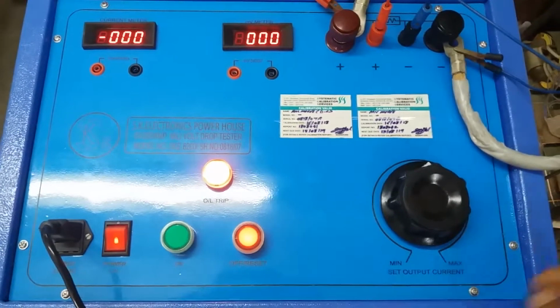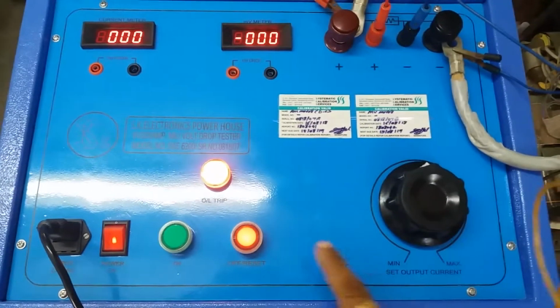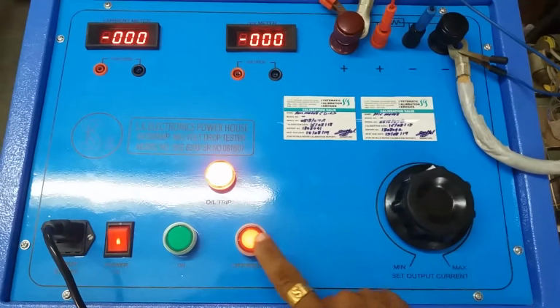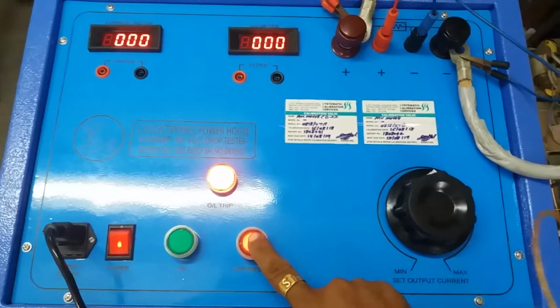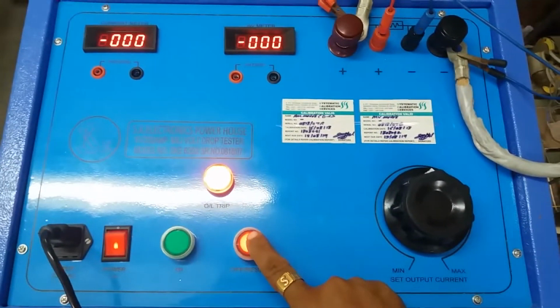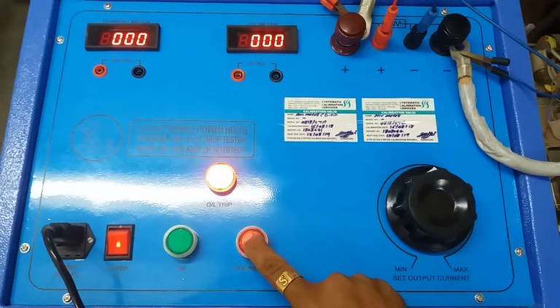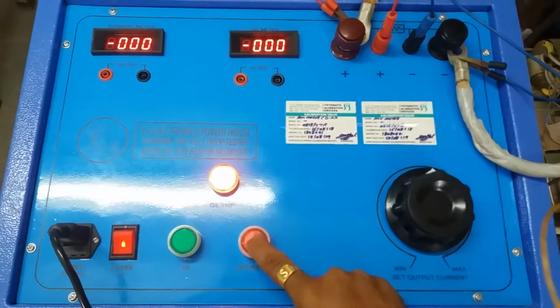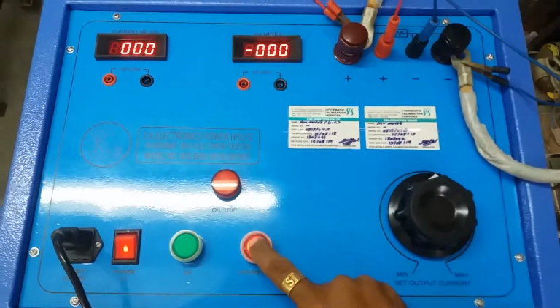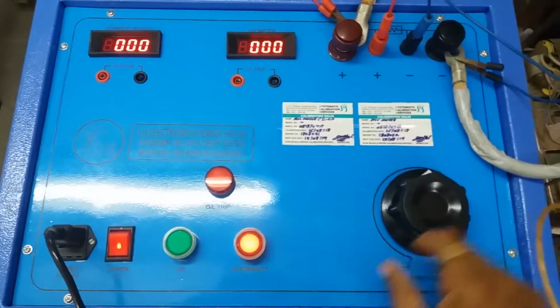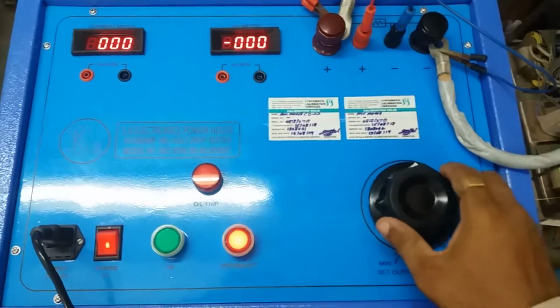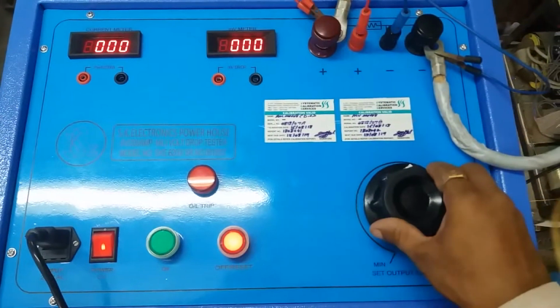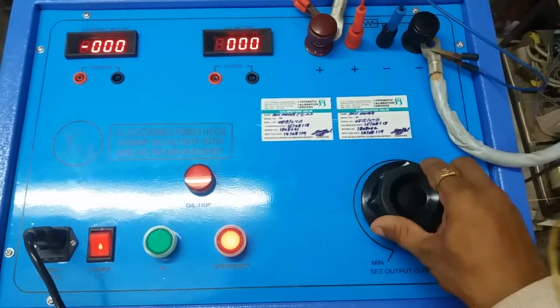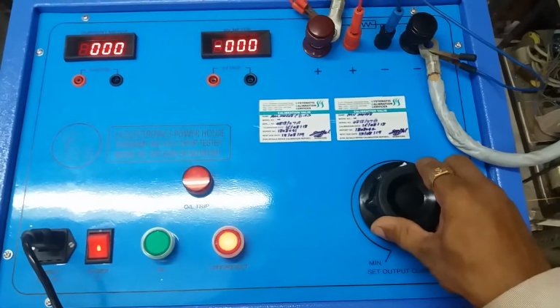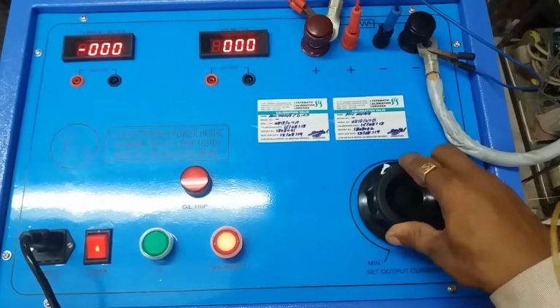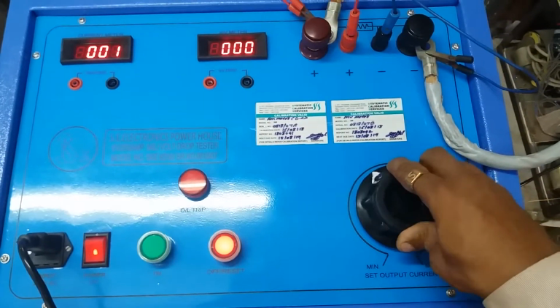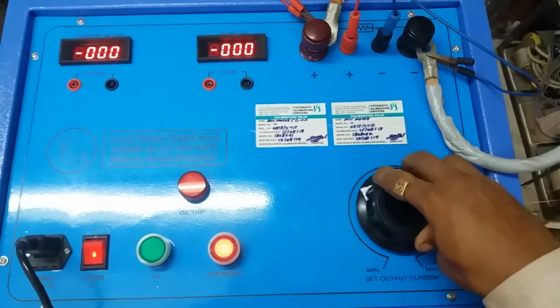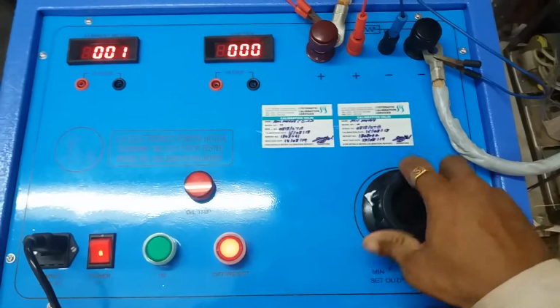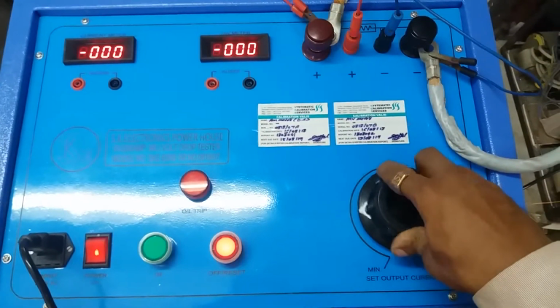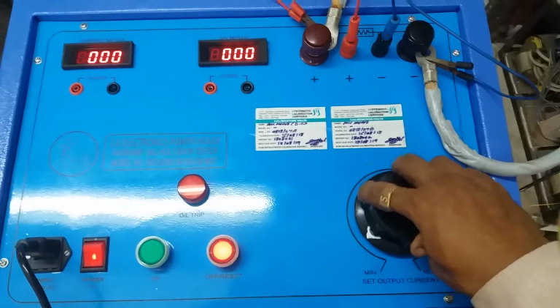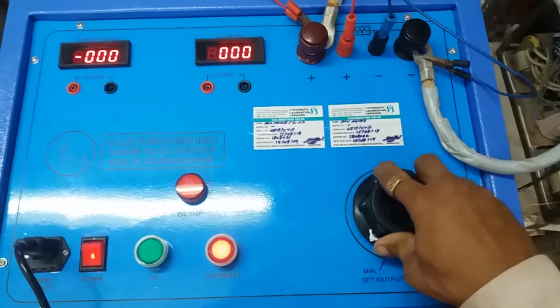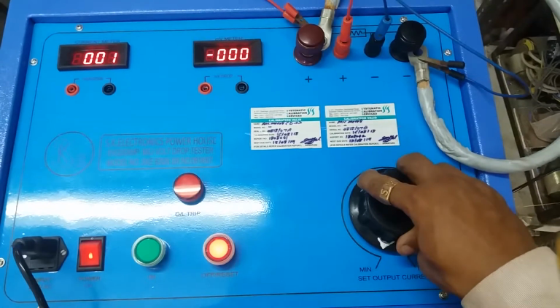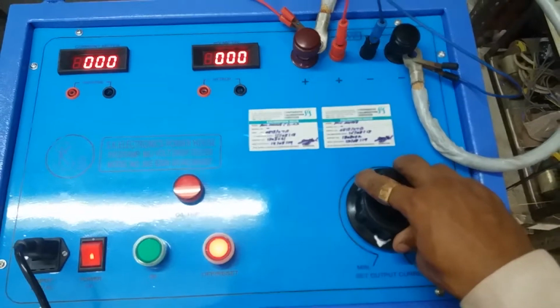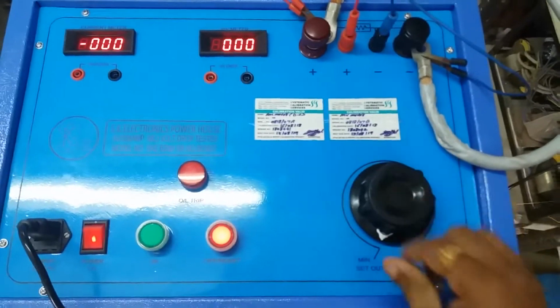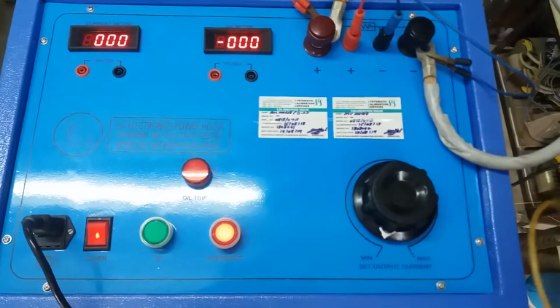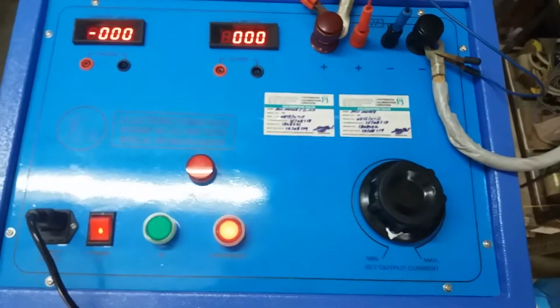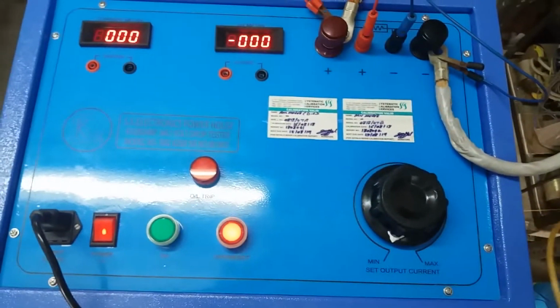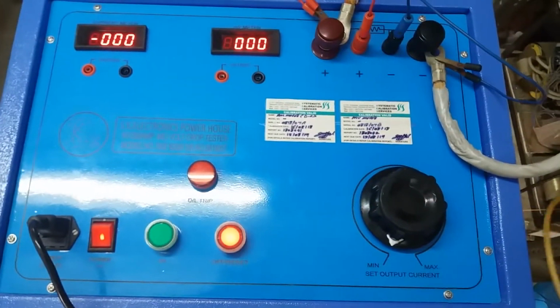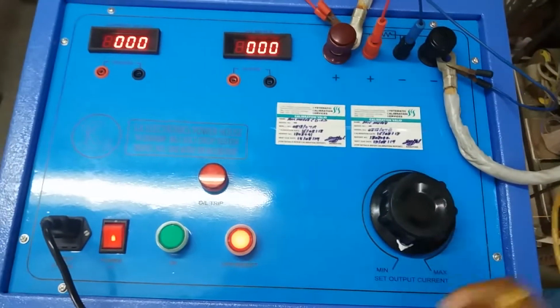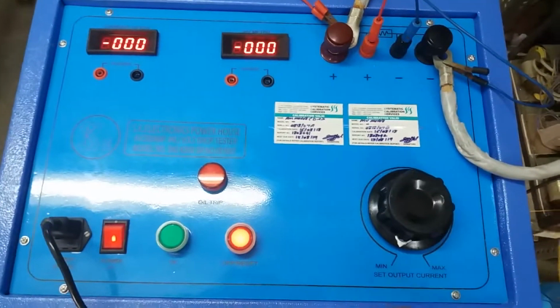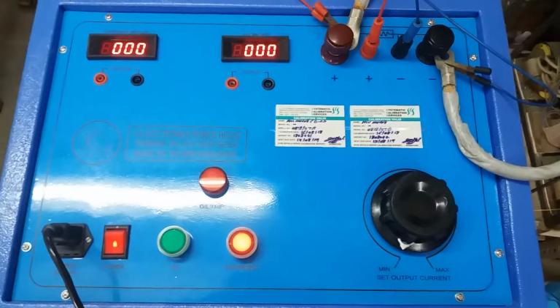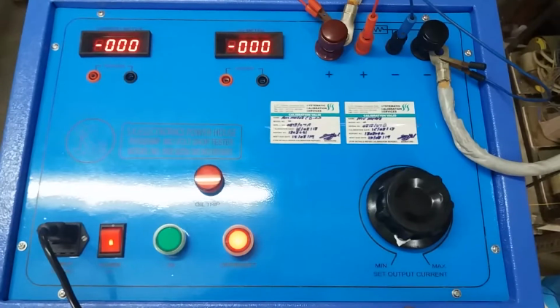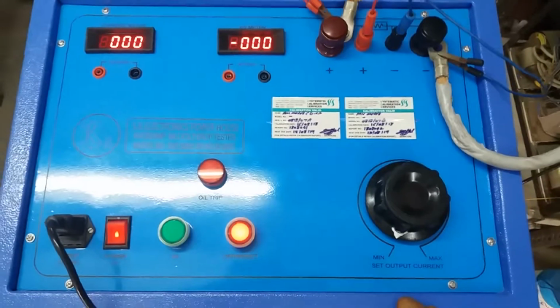Now we will reset this one. Okay, and again we rotate to the left side — it comes down to zero. This is the test of the millivolt drop tester.